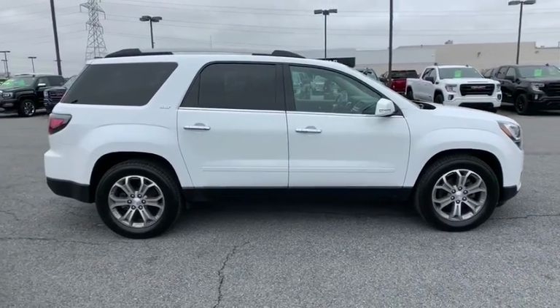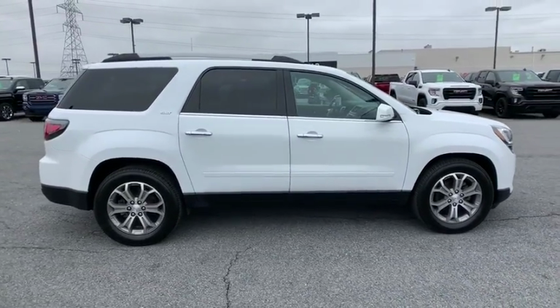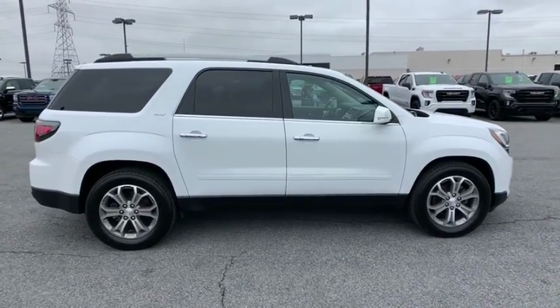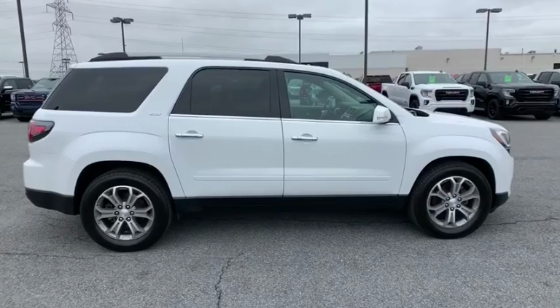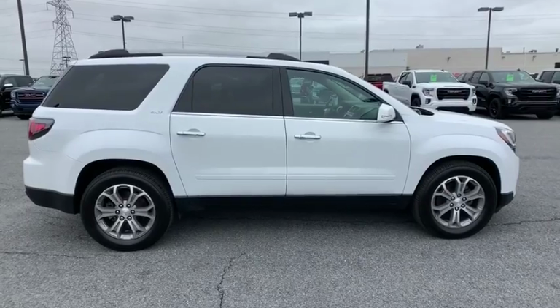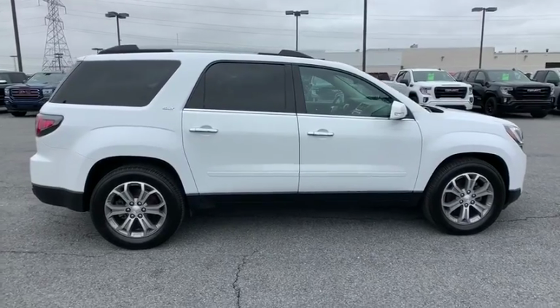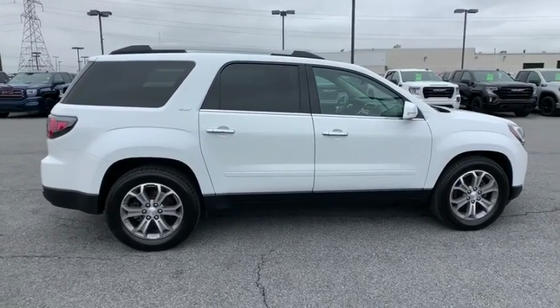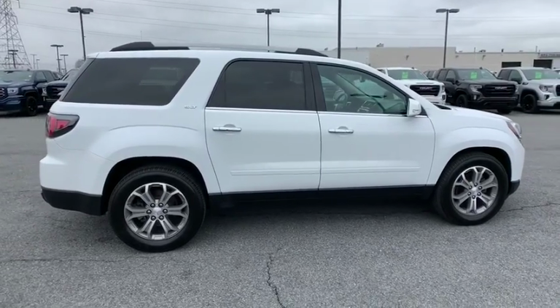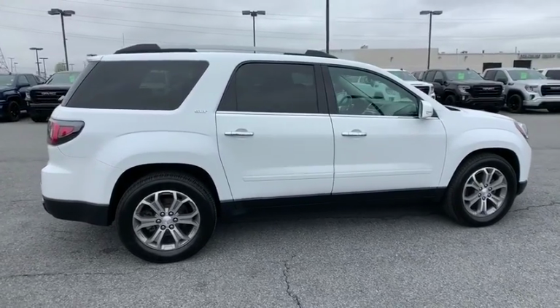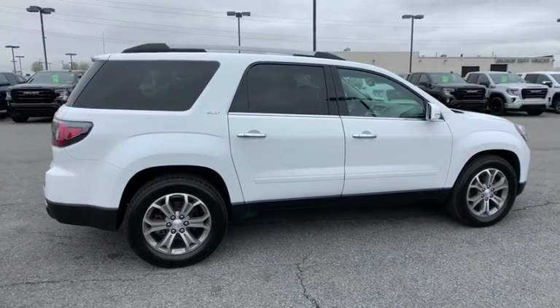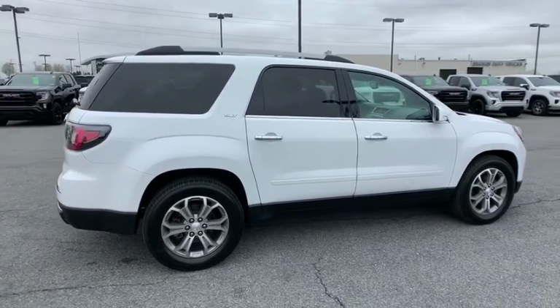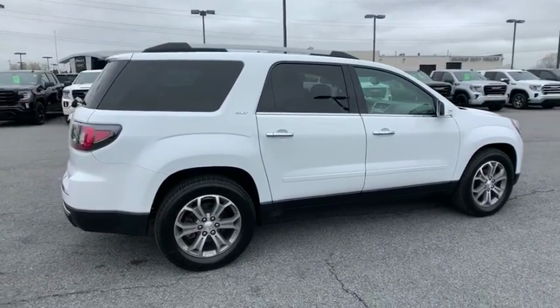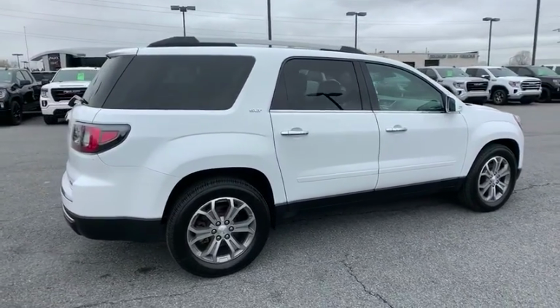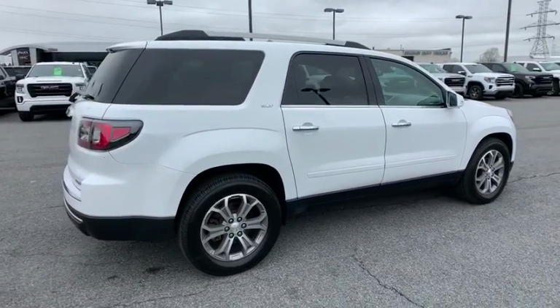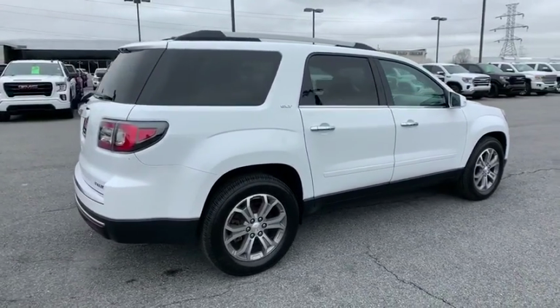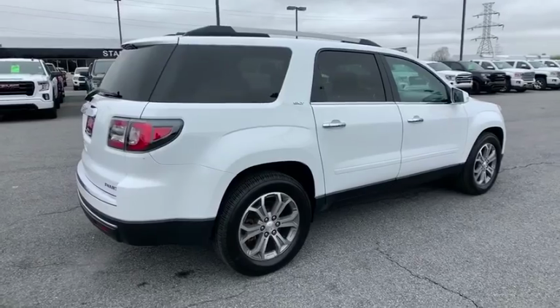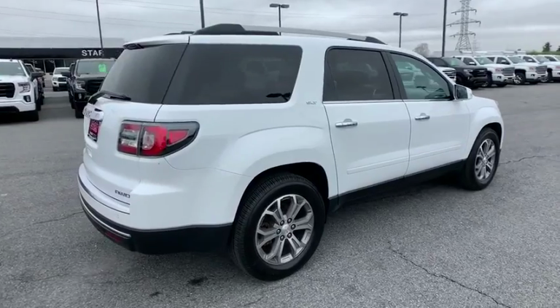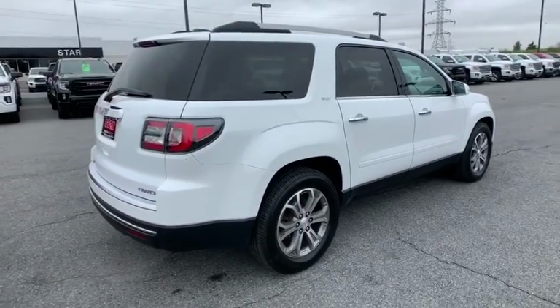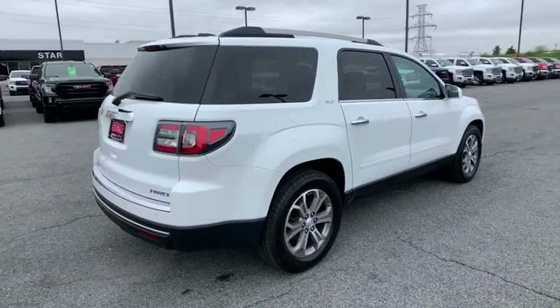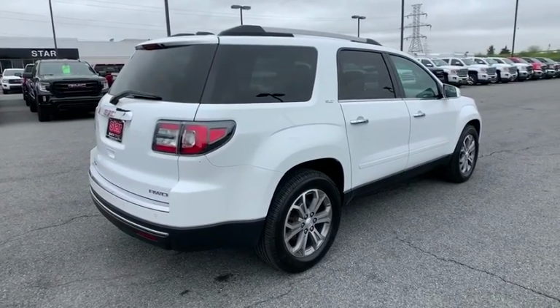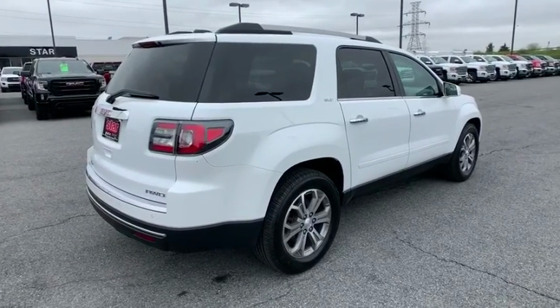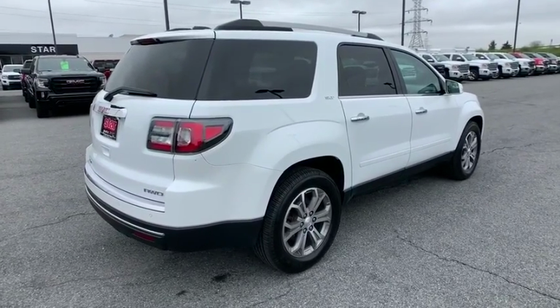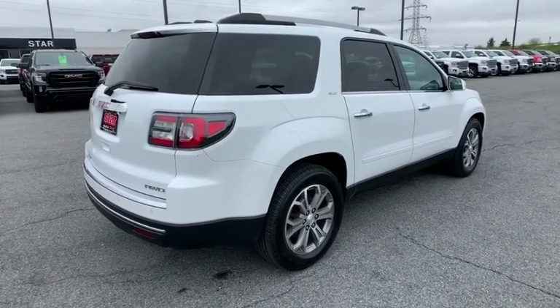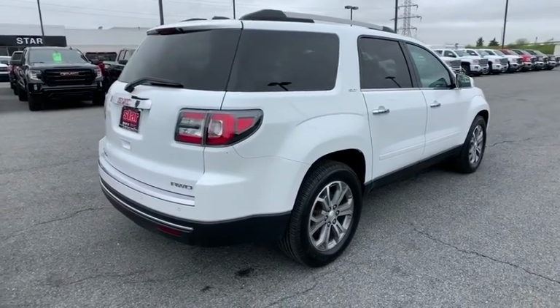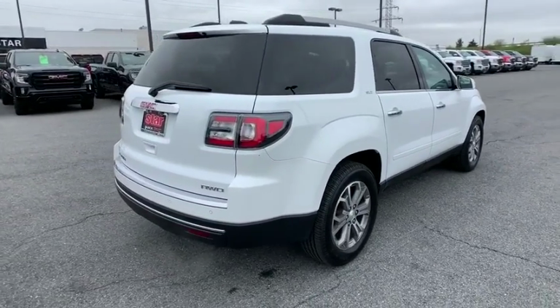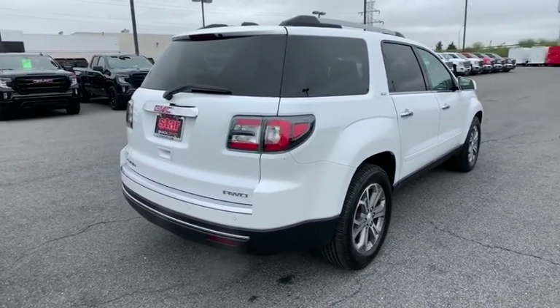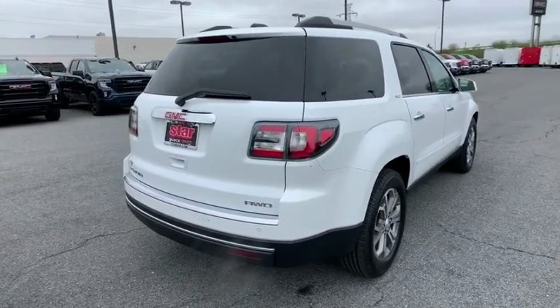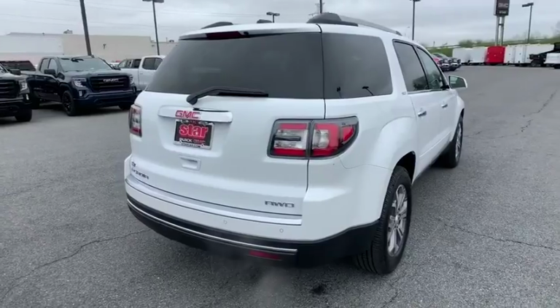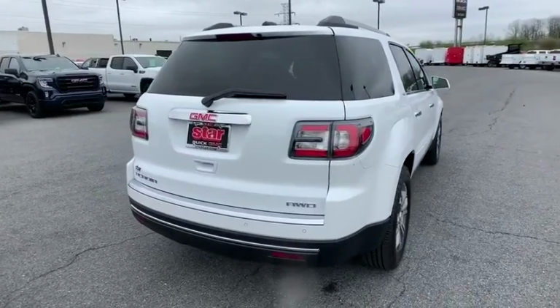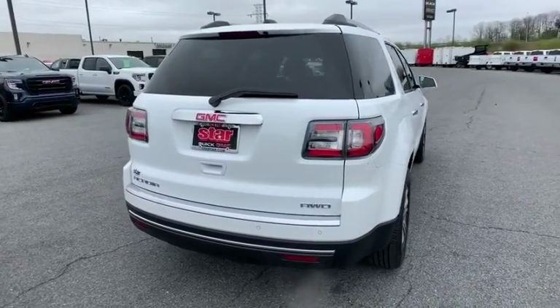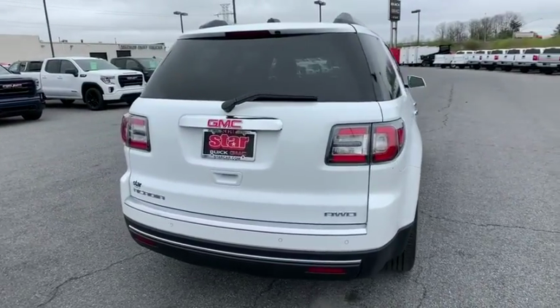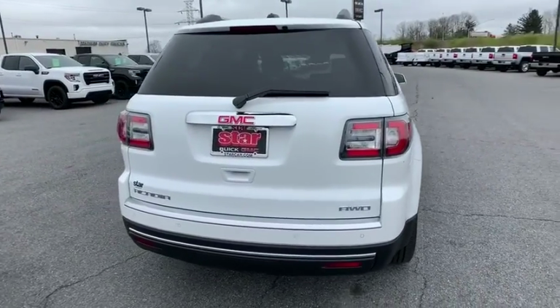This vehicle has less than 25,000 miles. Here are some of this vehicle's great options: power passenger seat, traction control, power liftgate, leather-wrapped steering wheel, dual airbags, remote vehicle start, alloy wheels.